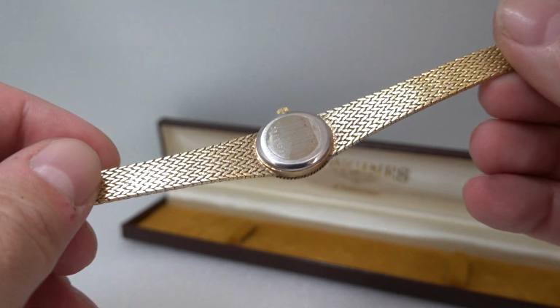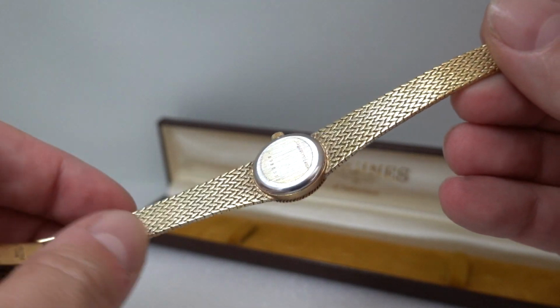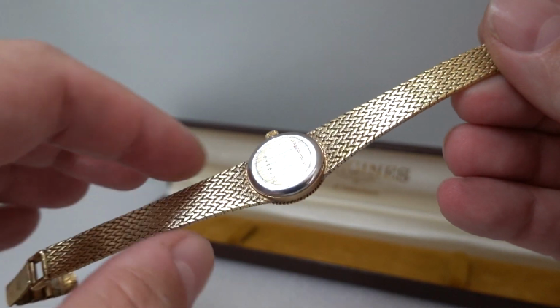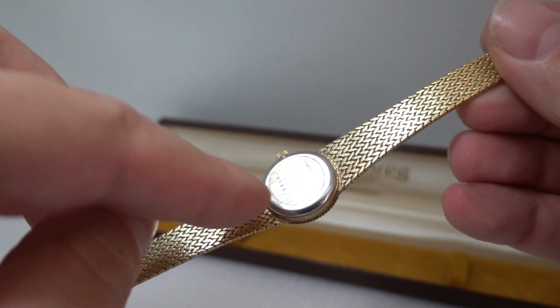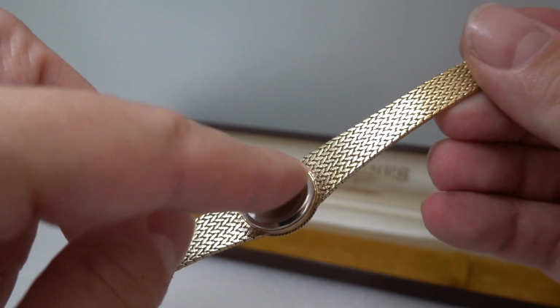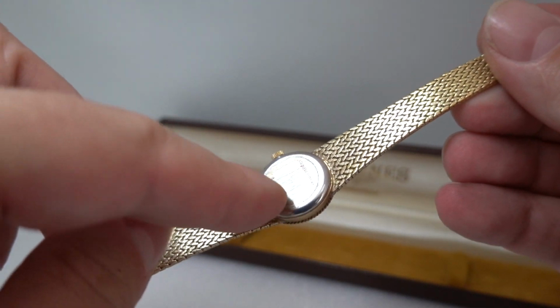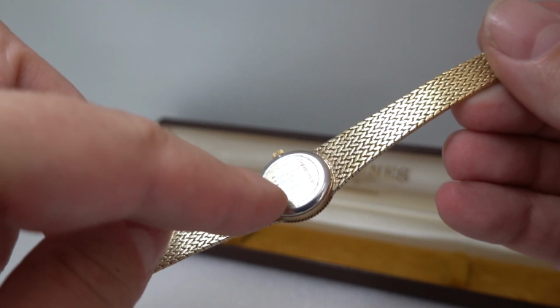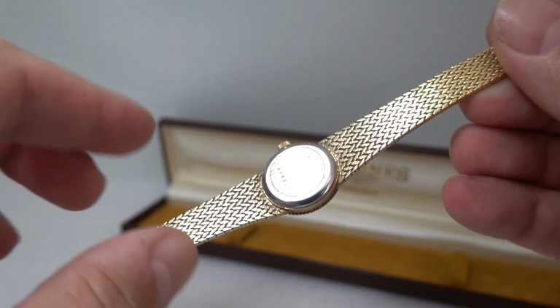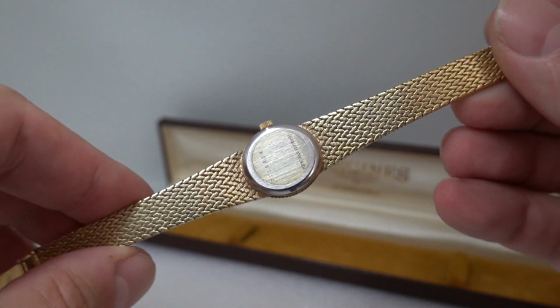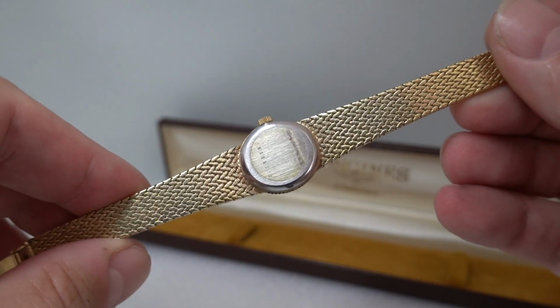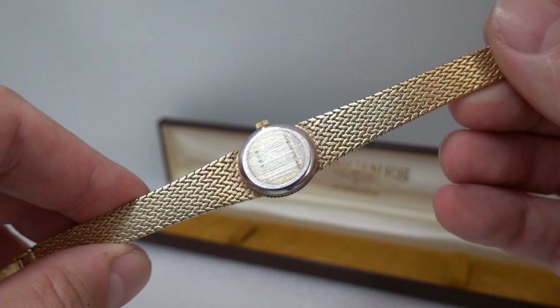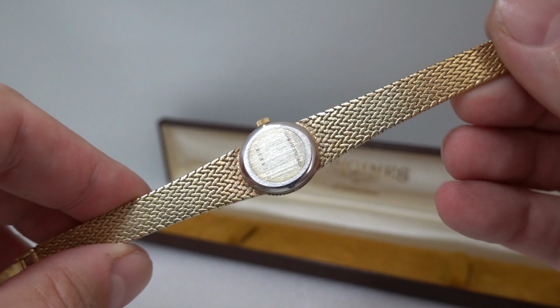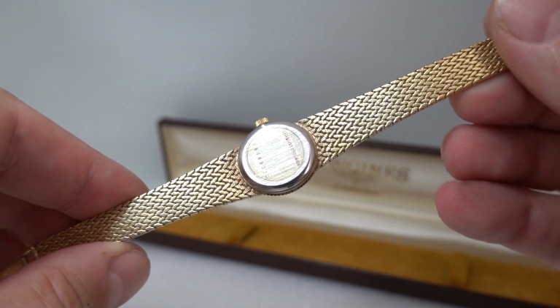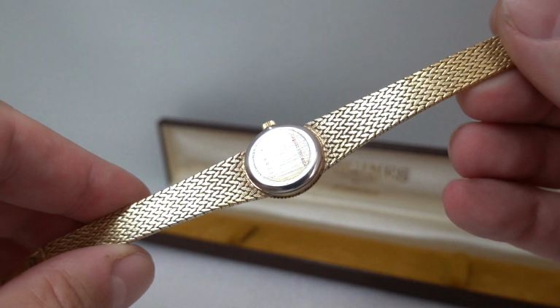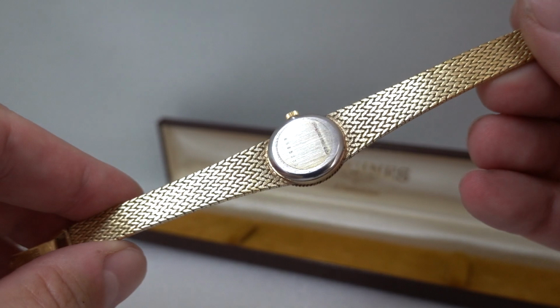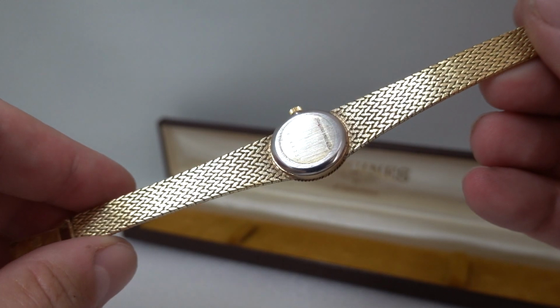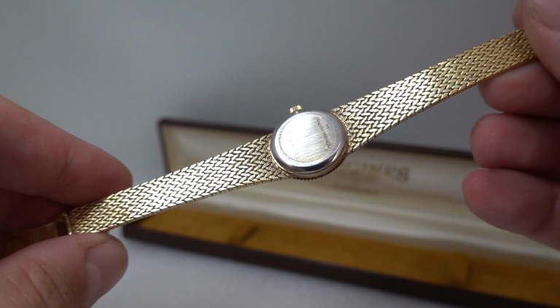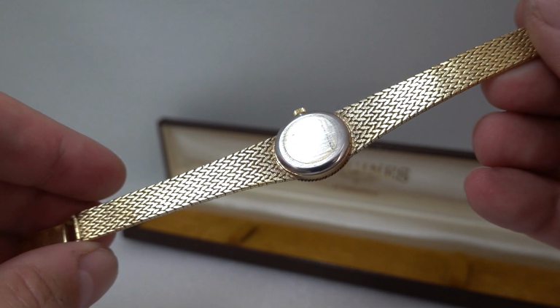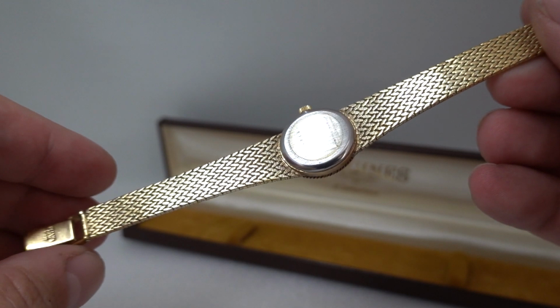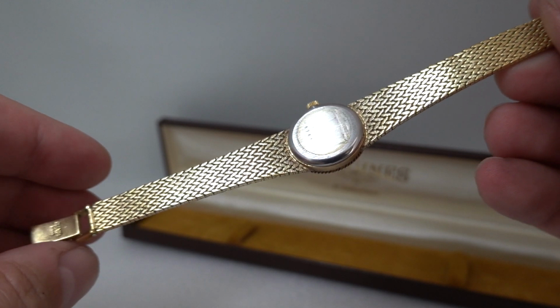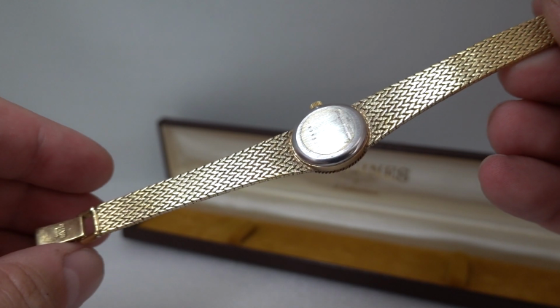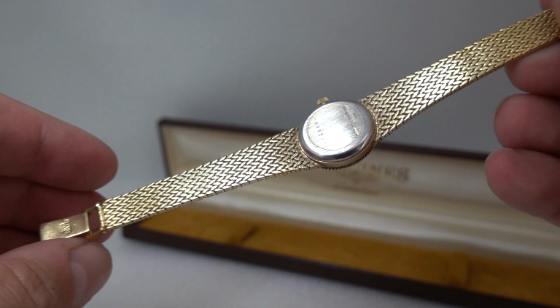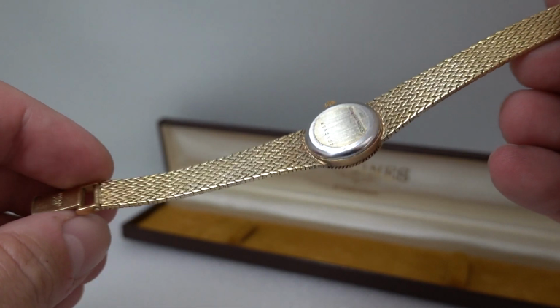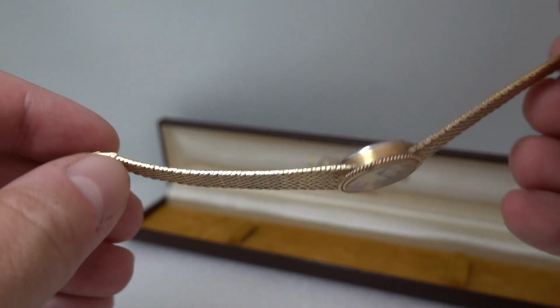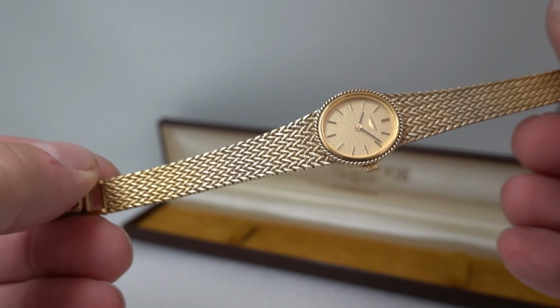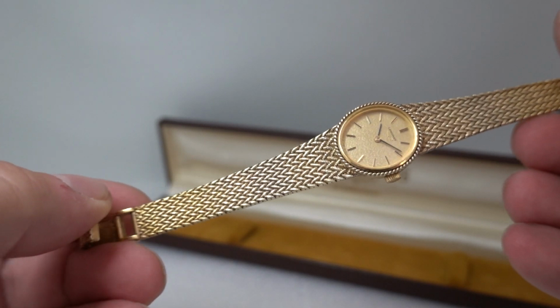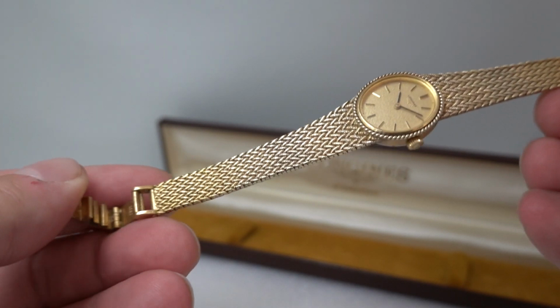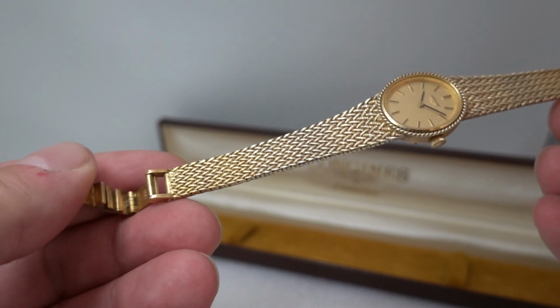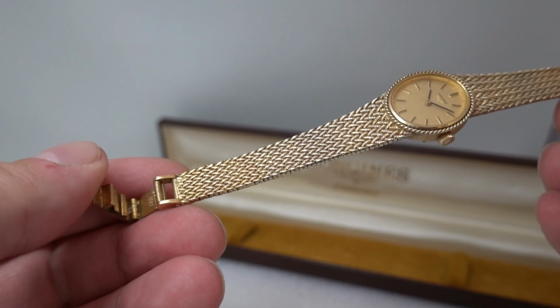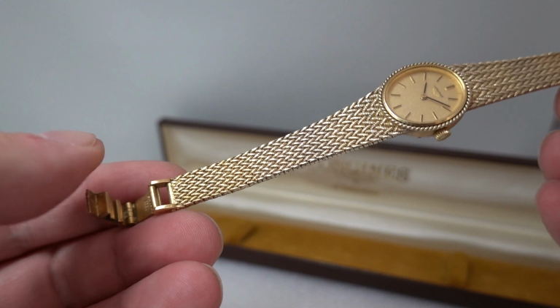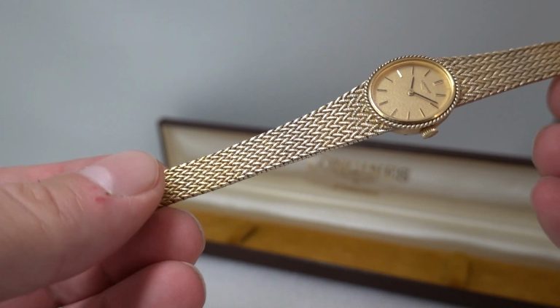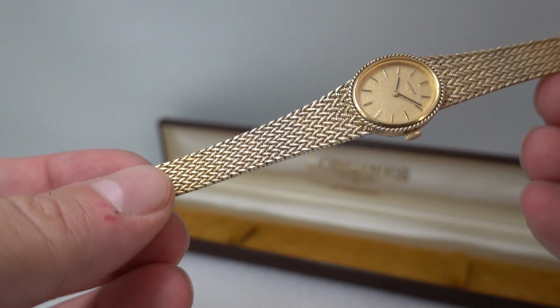It's always a good sign when you can still see the original sticker on the case back — that's never been taken off from new, more than likely.